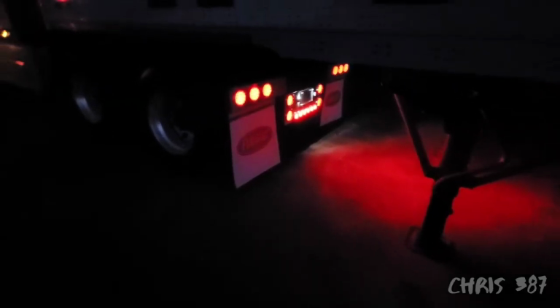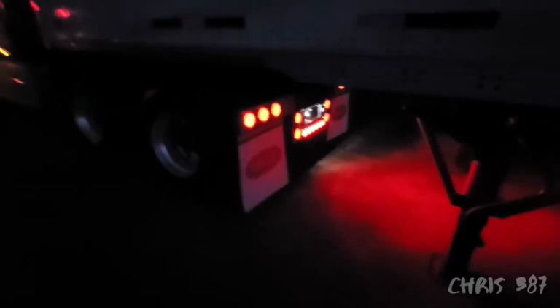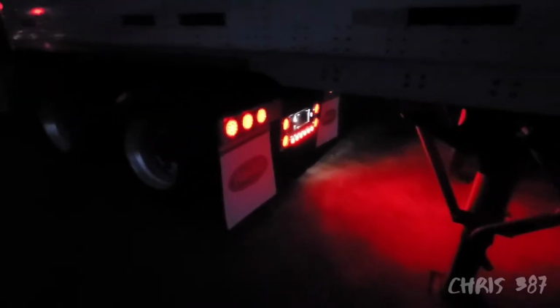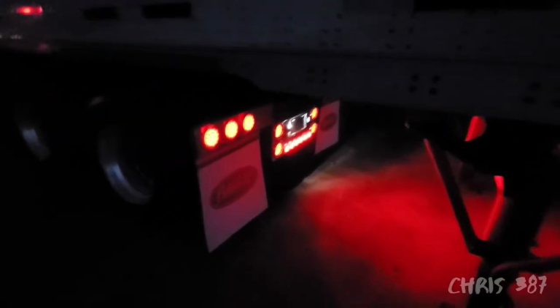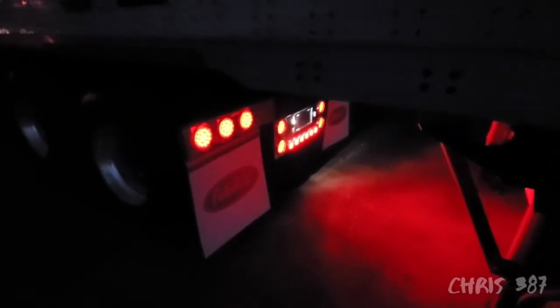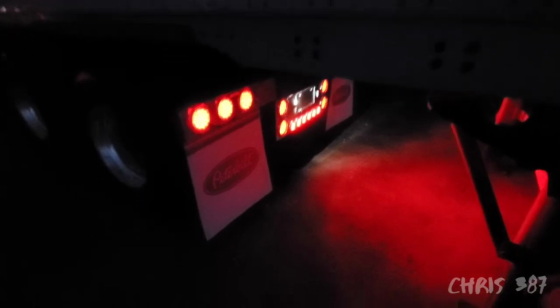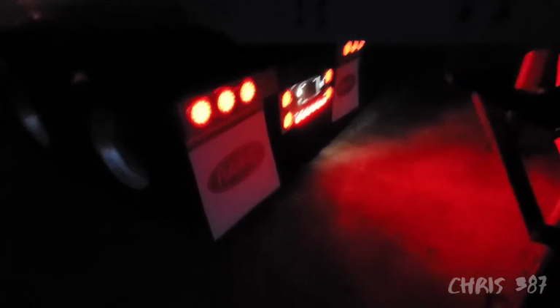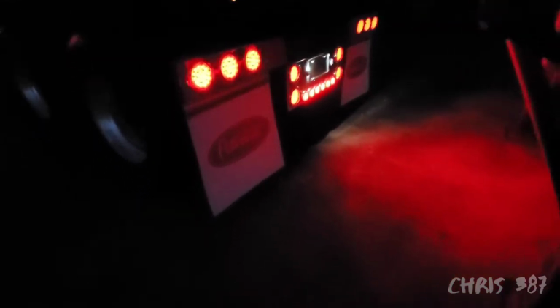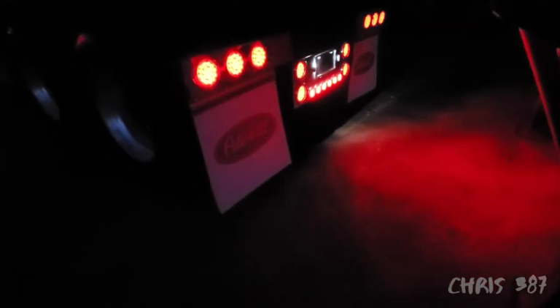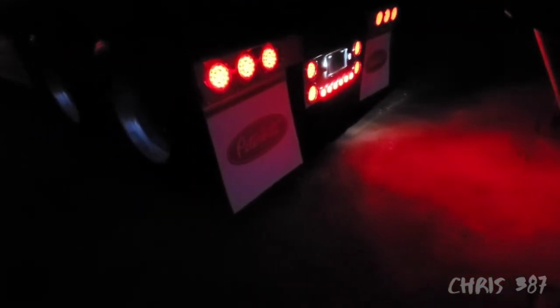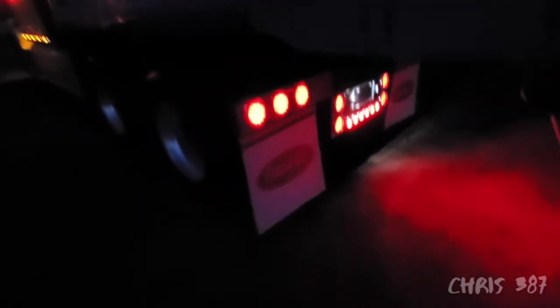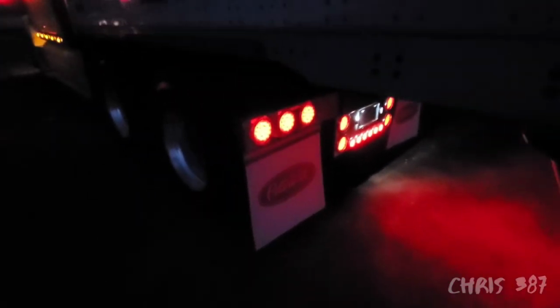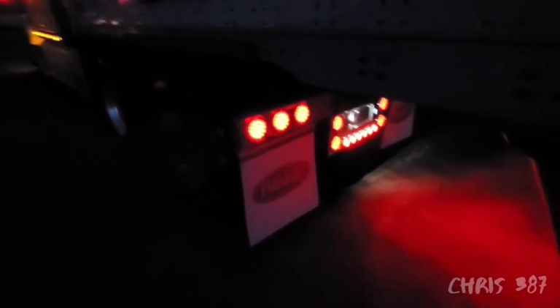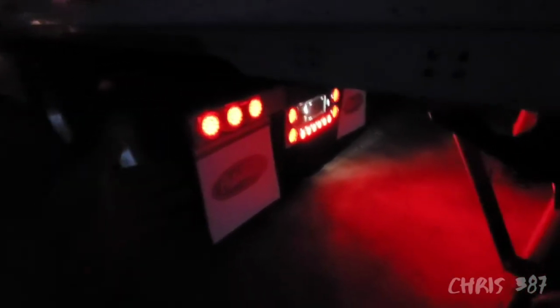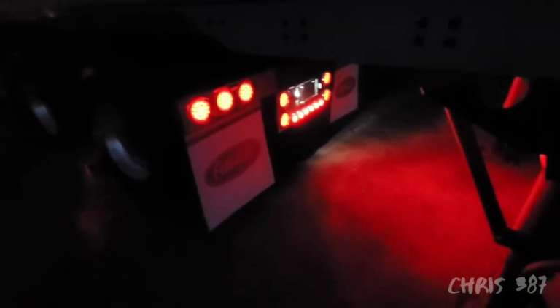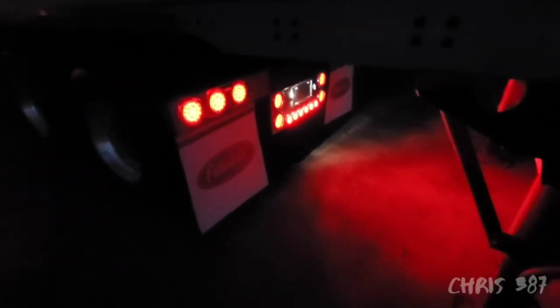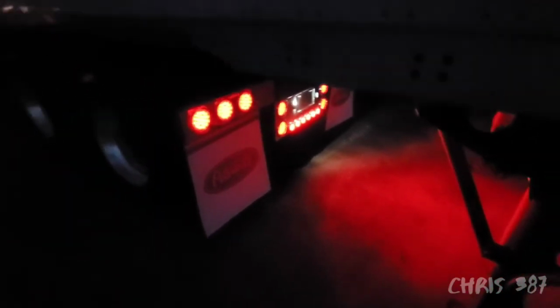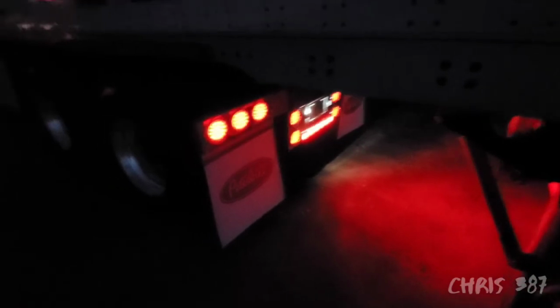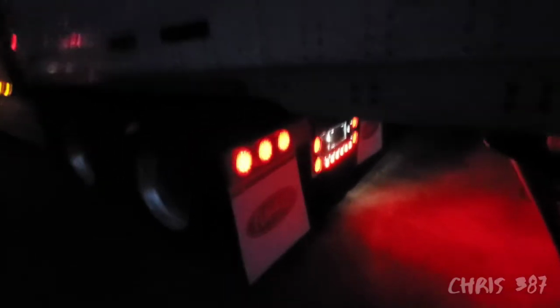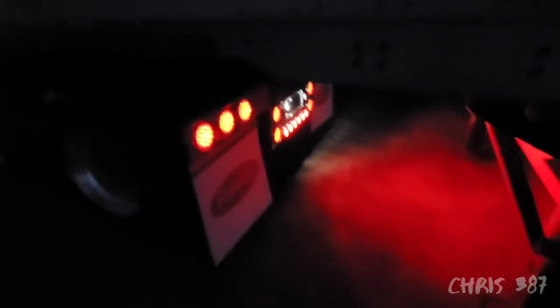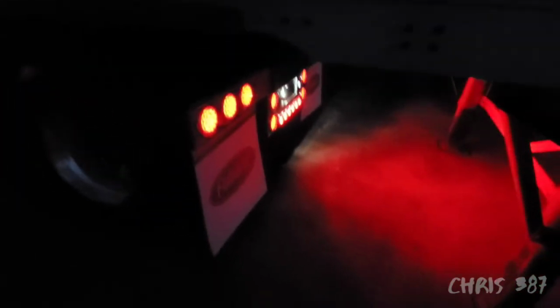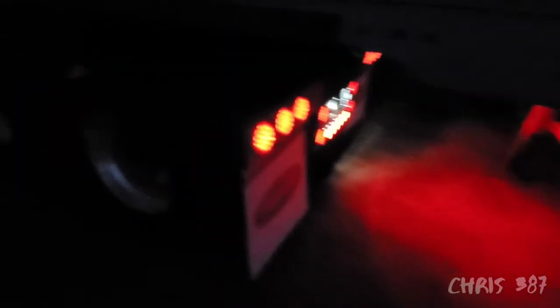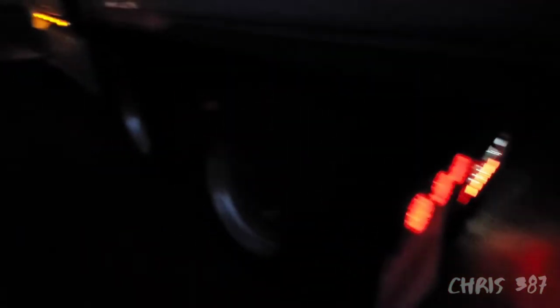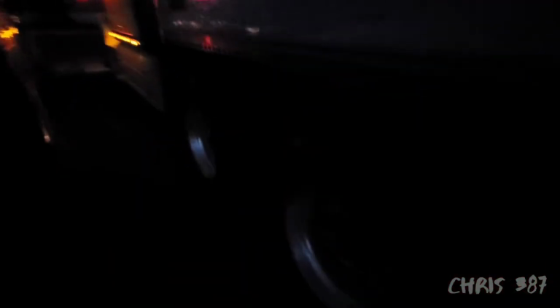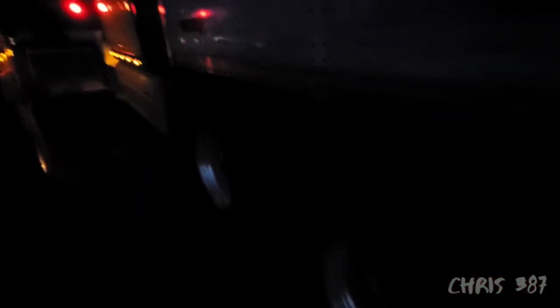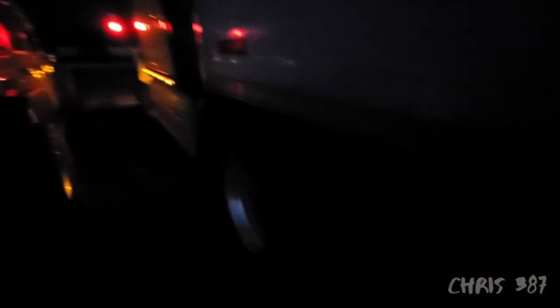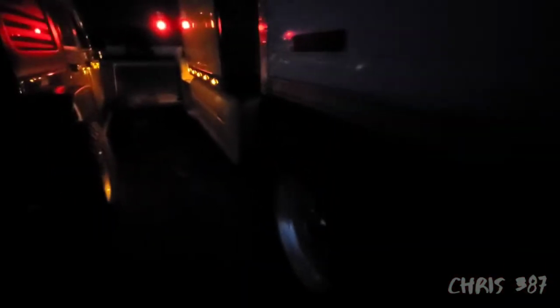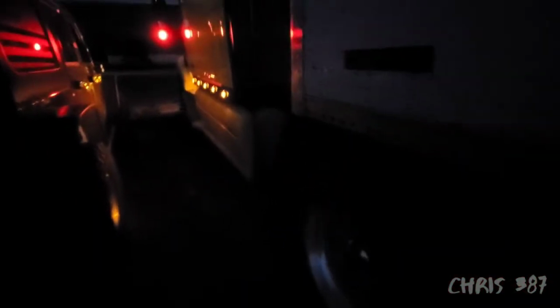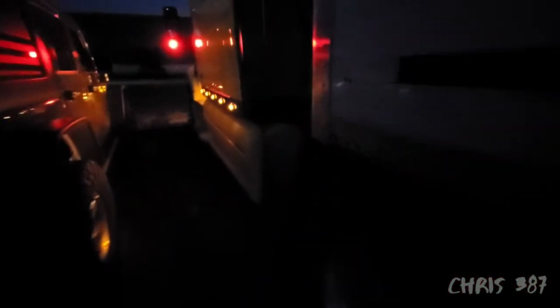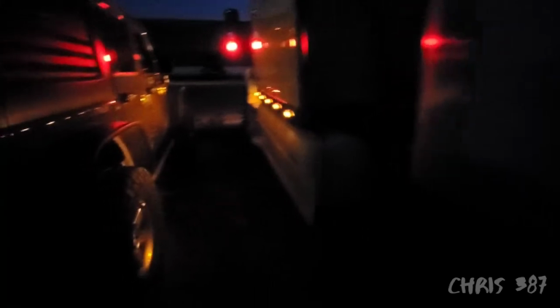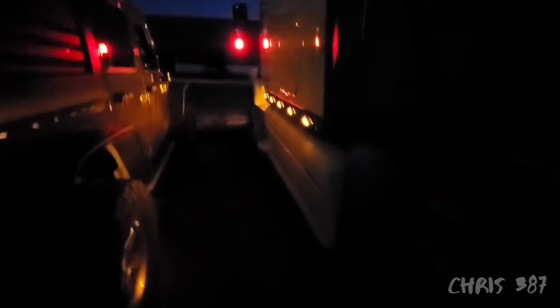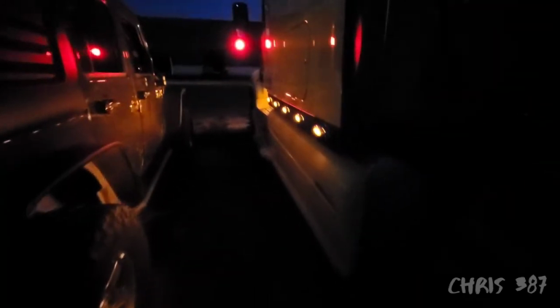Instead of ending the video right now, I'll just show it to you guys tomorrow when there's more sunlight so you can take a better look. We'll see you guys tomorrow.